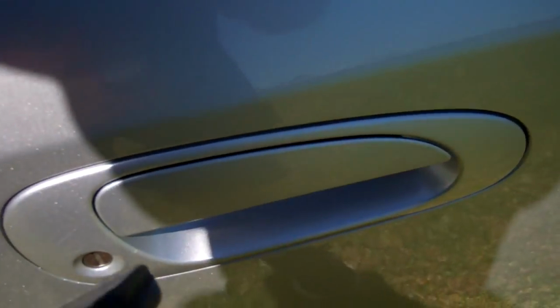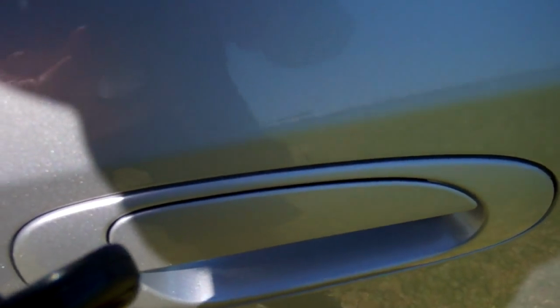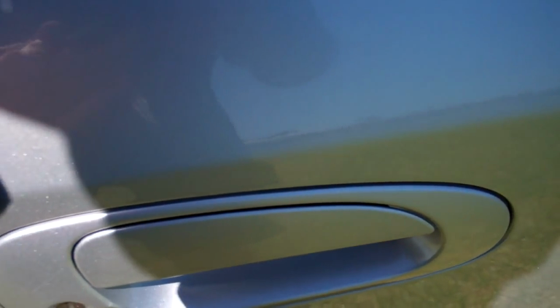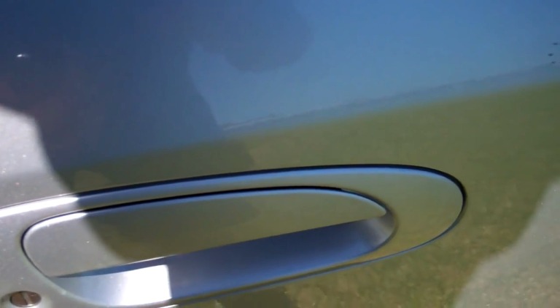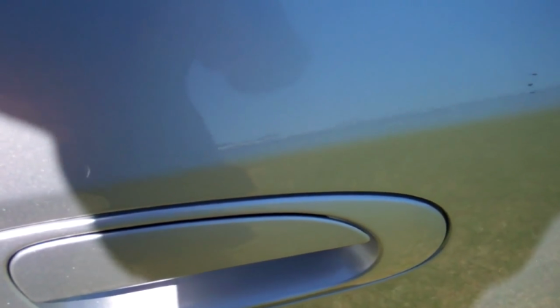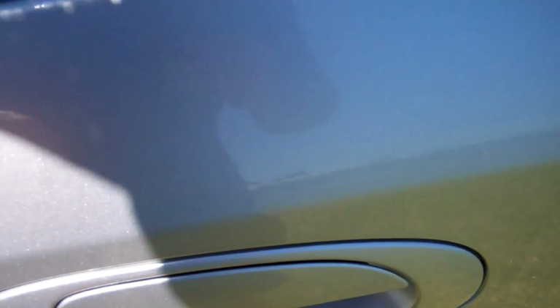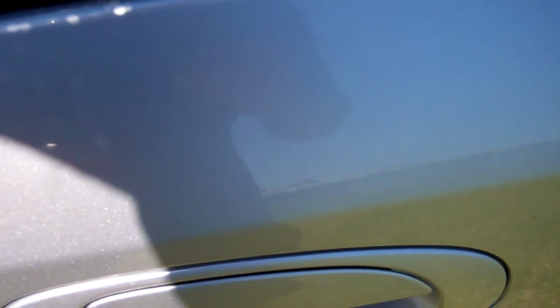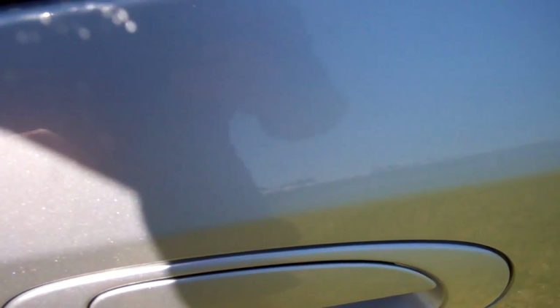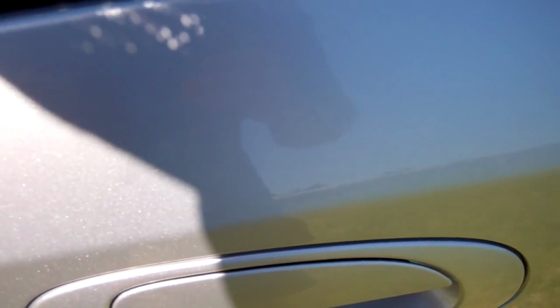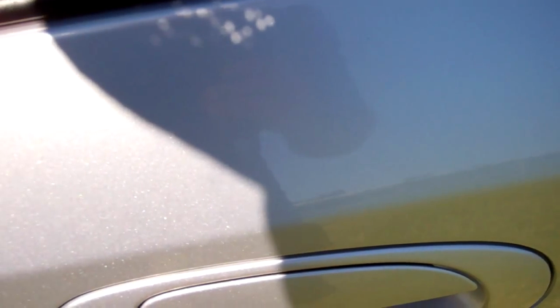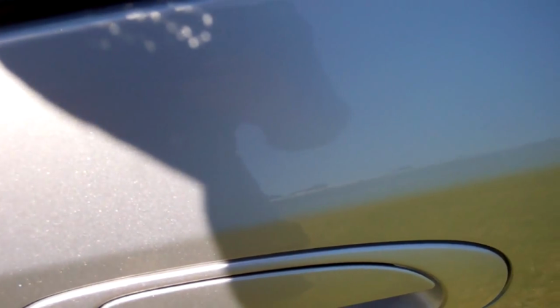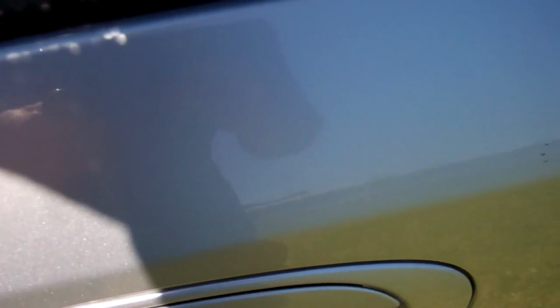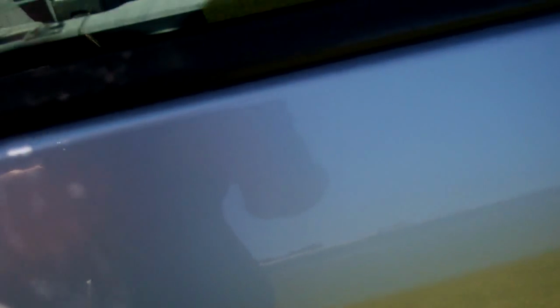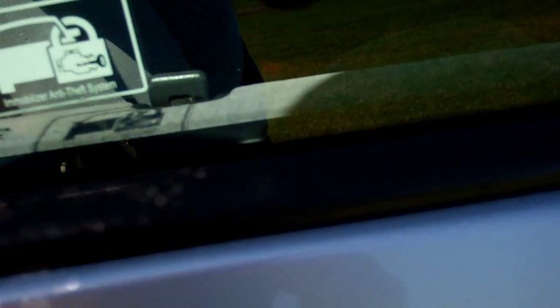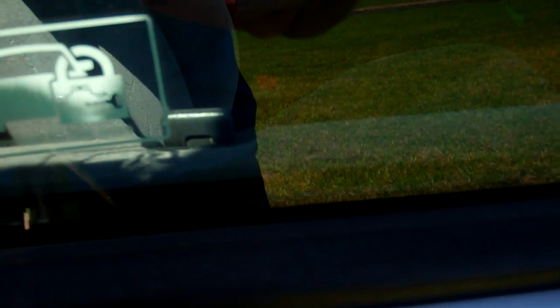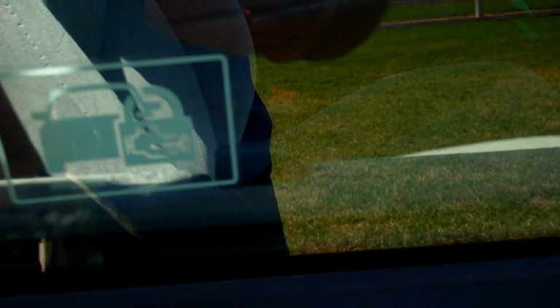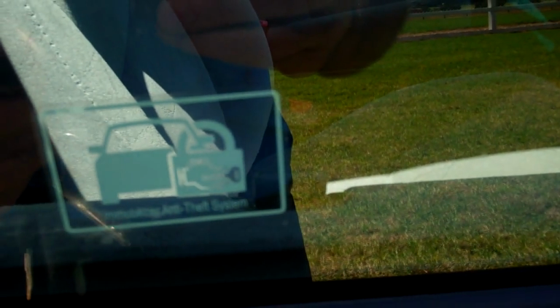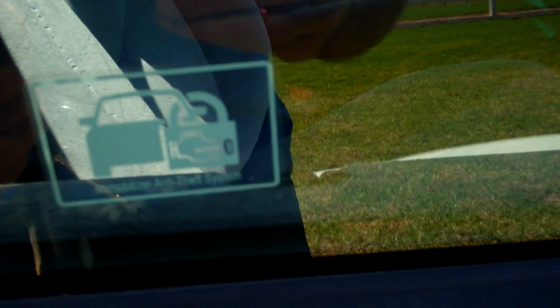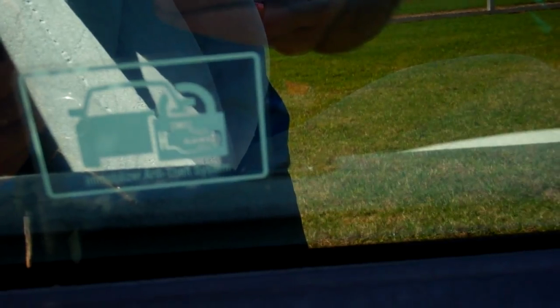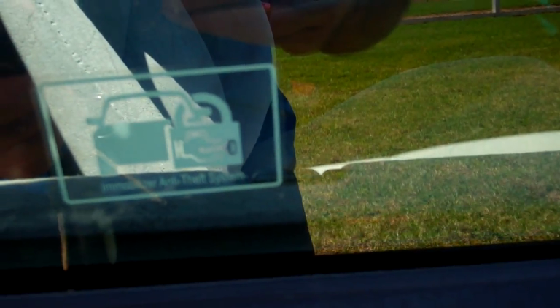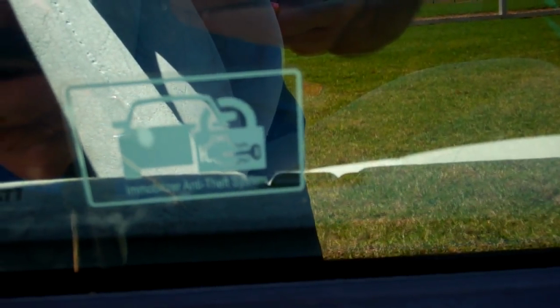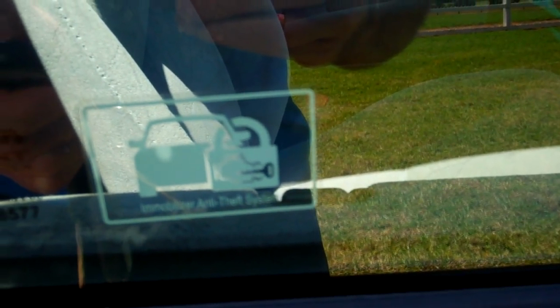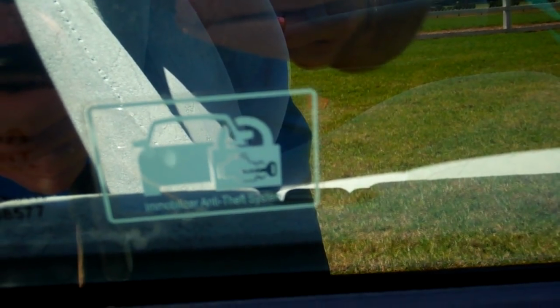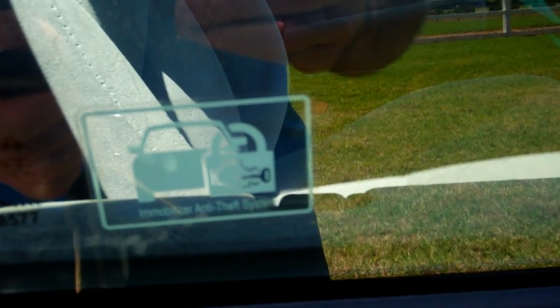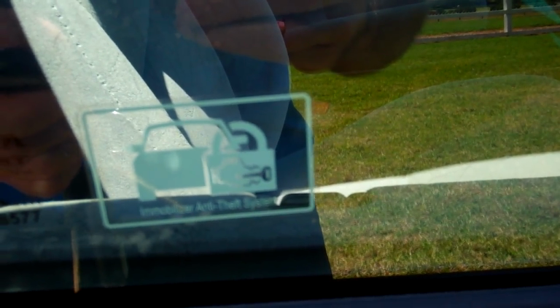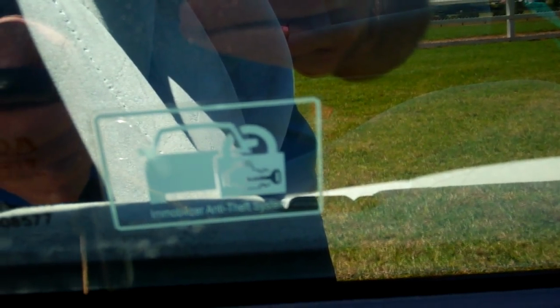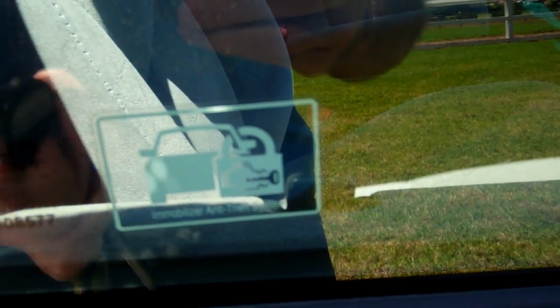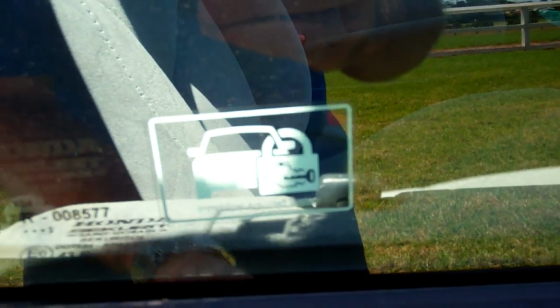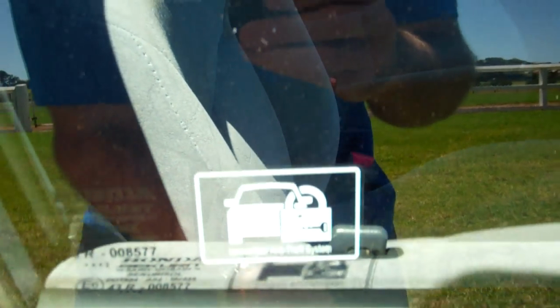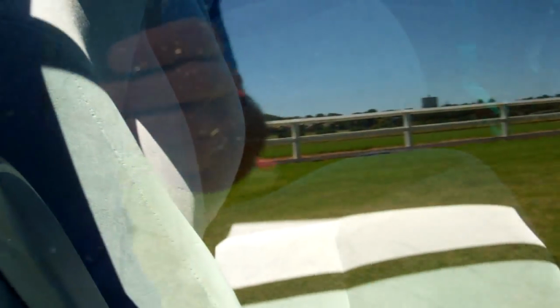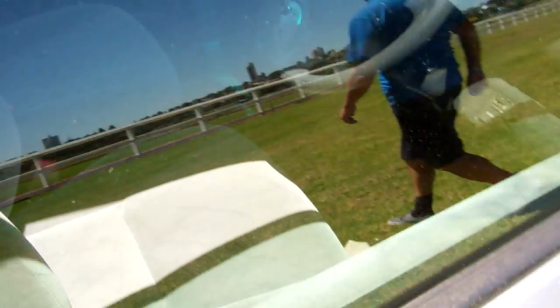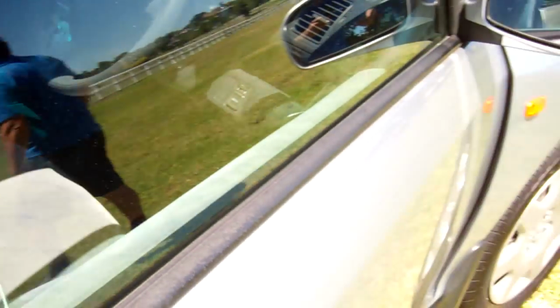The car has two keys and it also has keyless entry. Obviously central locking. In we go.